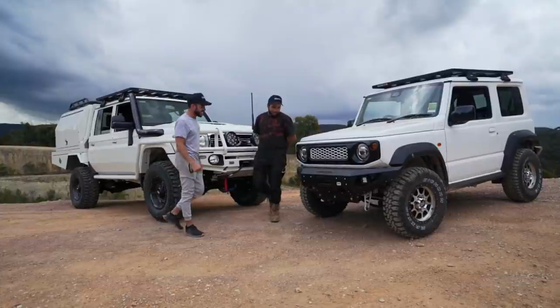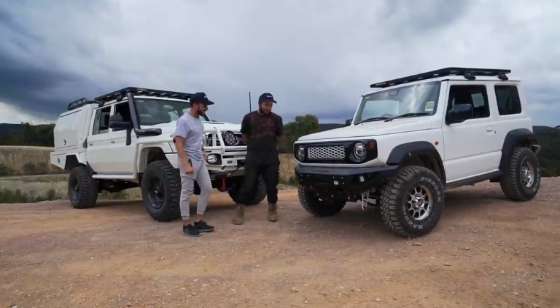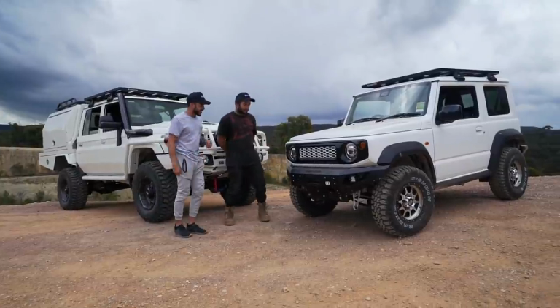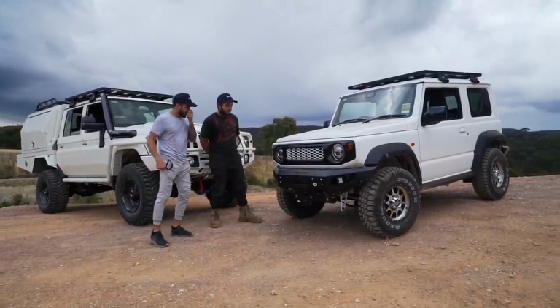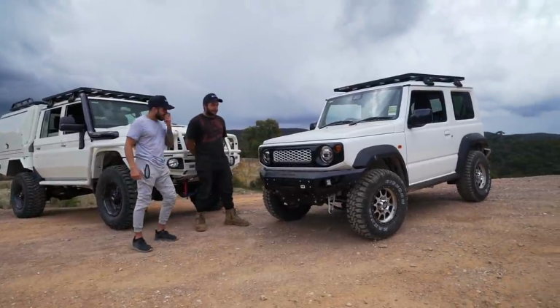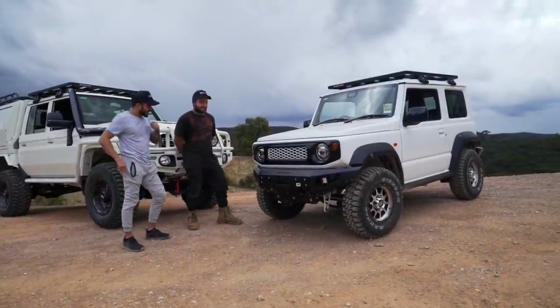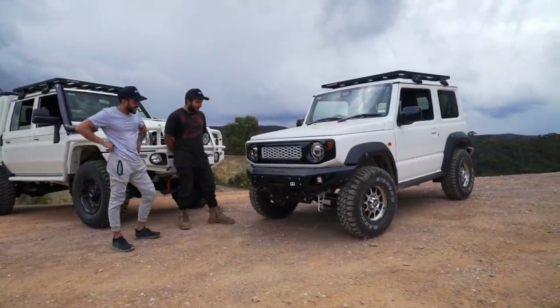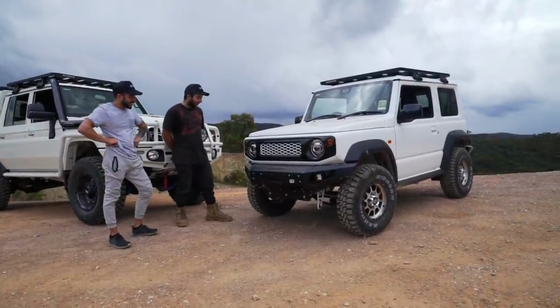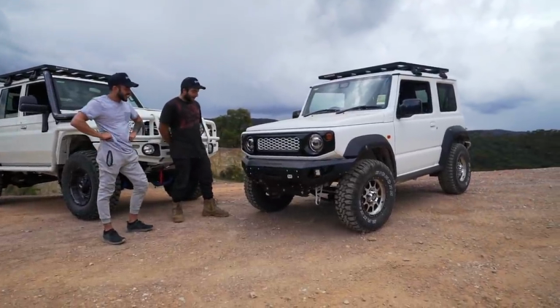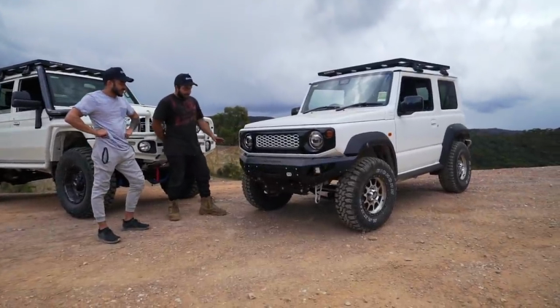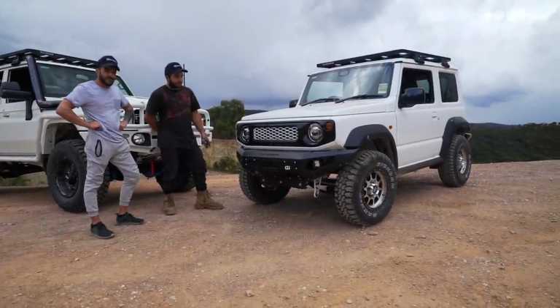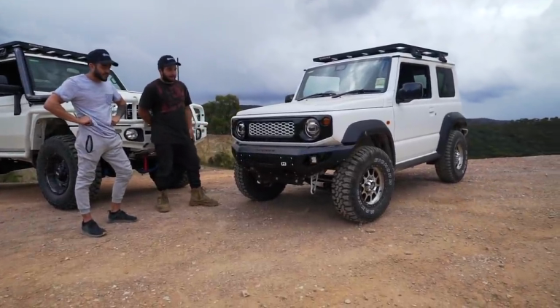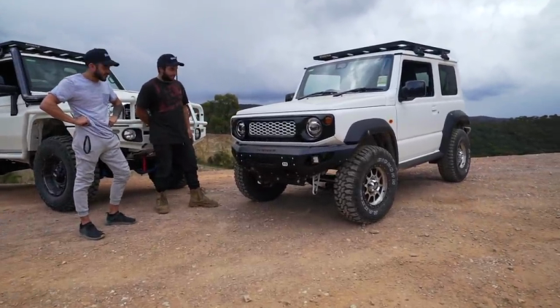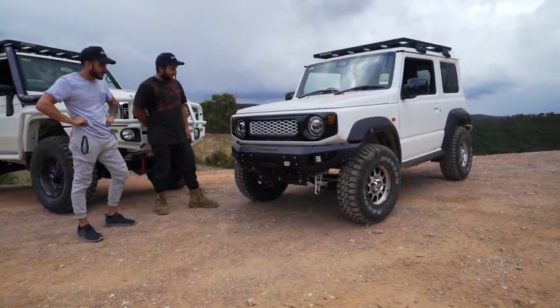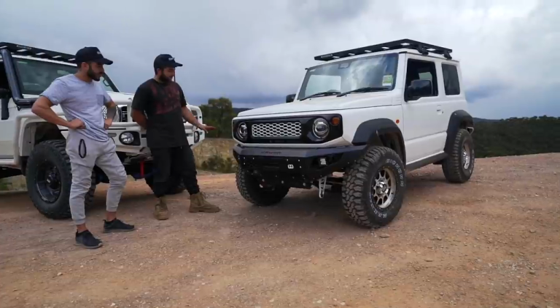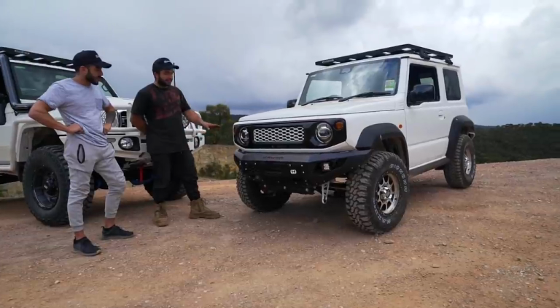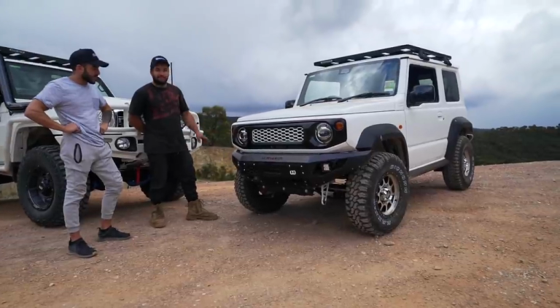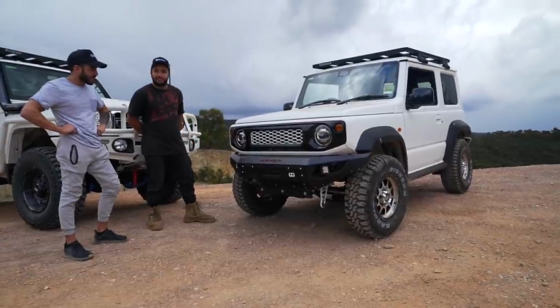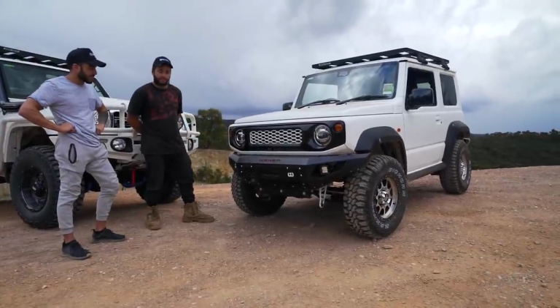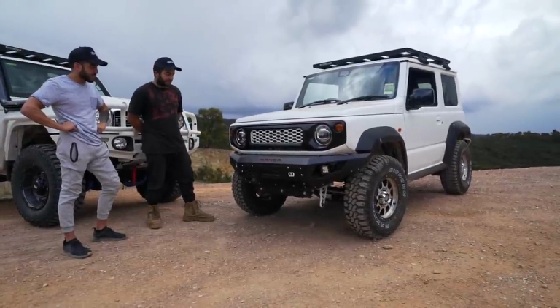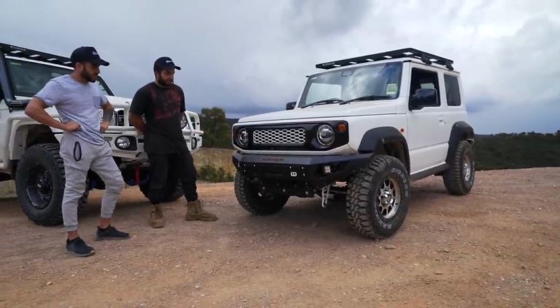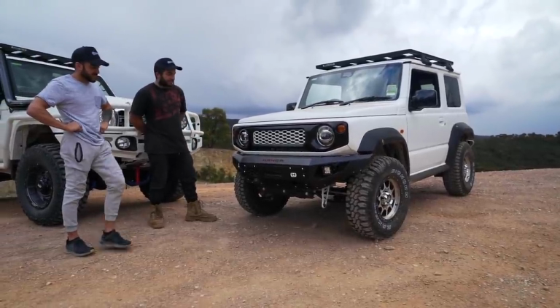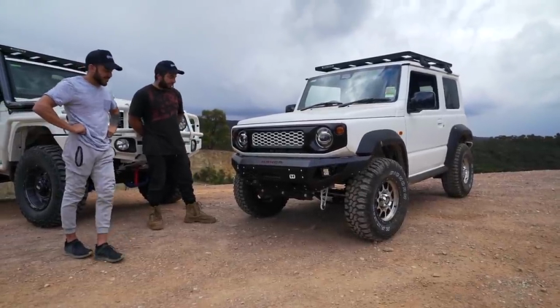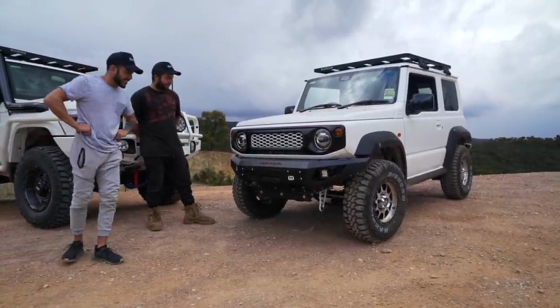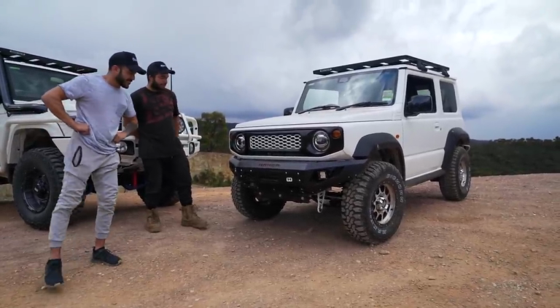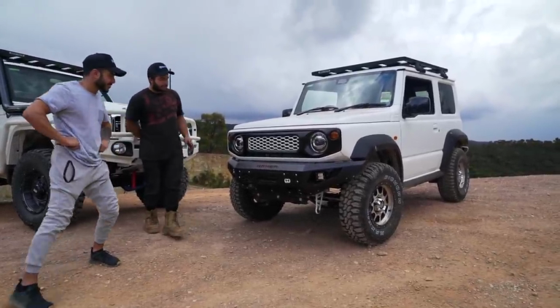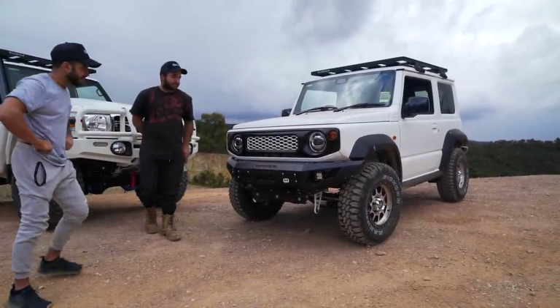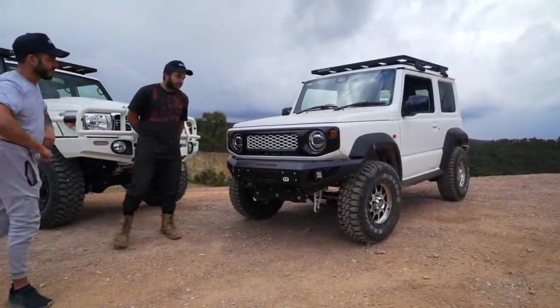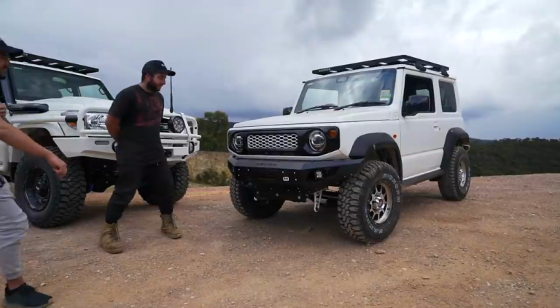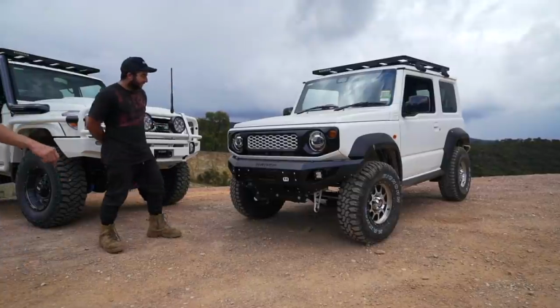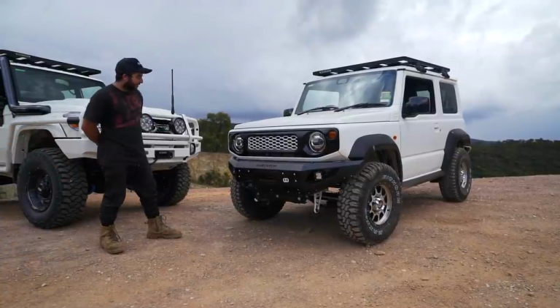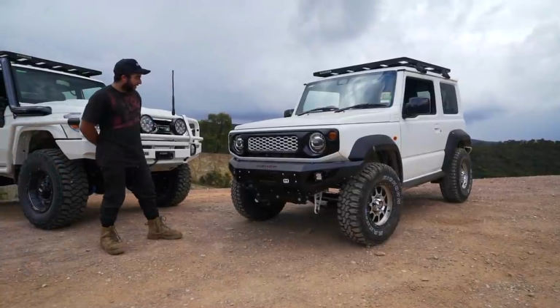Starting from the front back, we've got a Hammer front bar which retains the factory sort of look with a bit of extra protection, a custom grille, and custom lights.